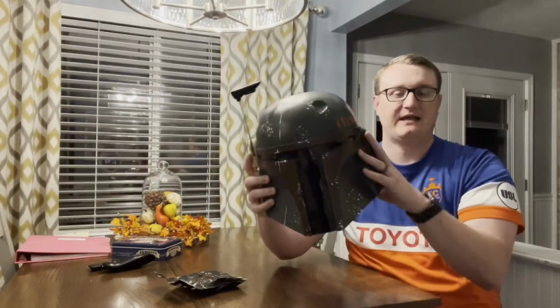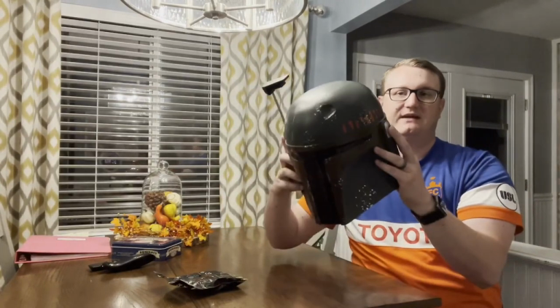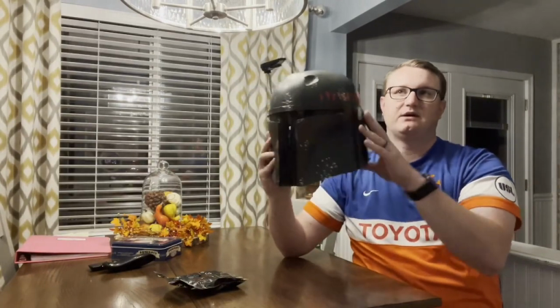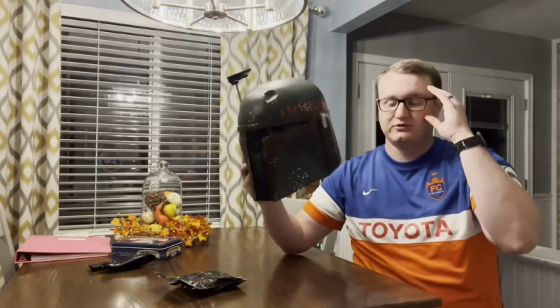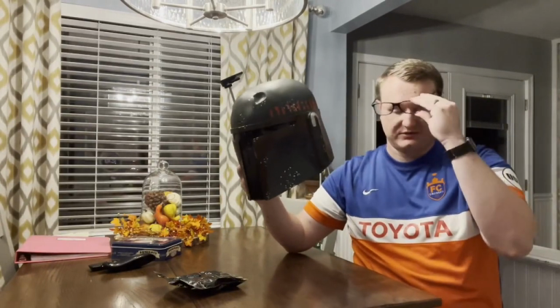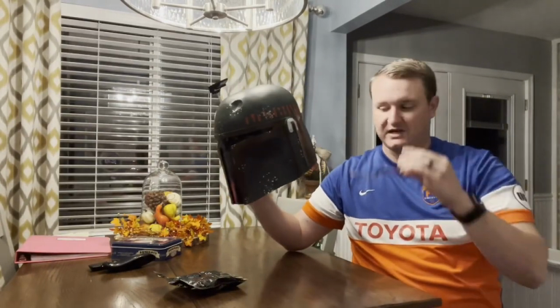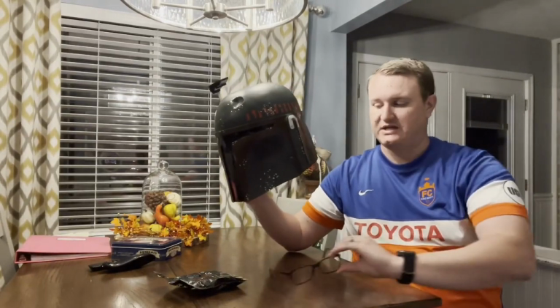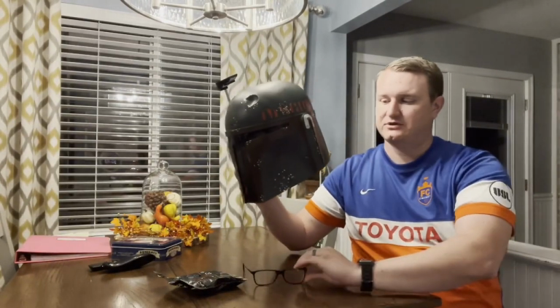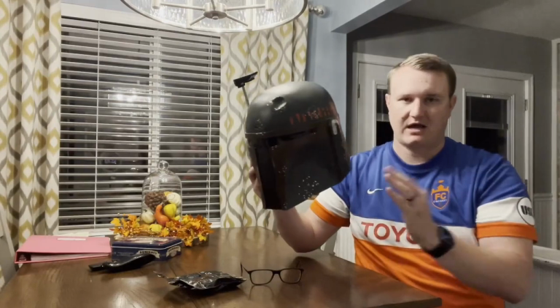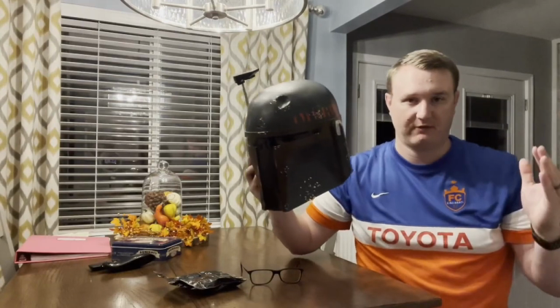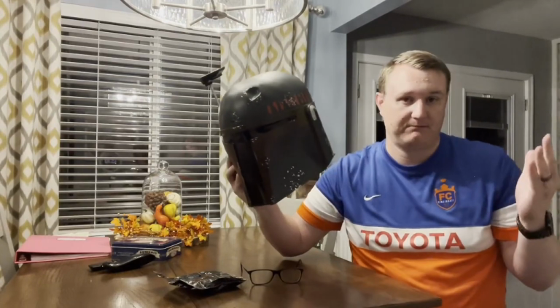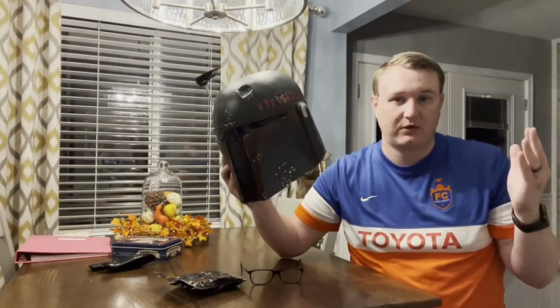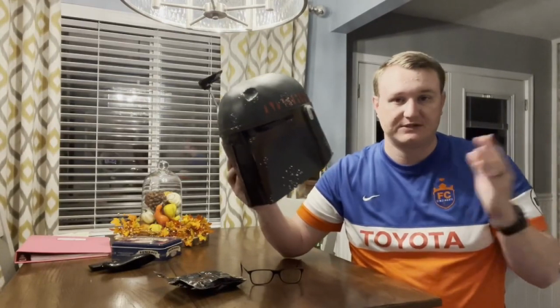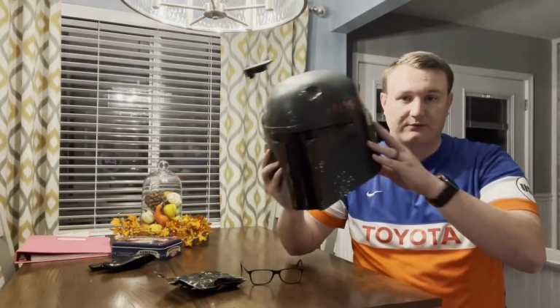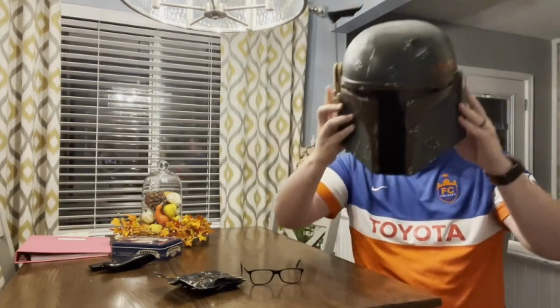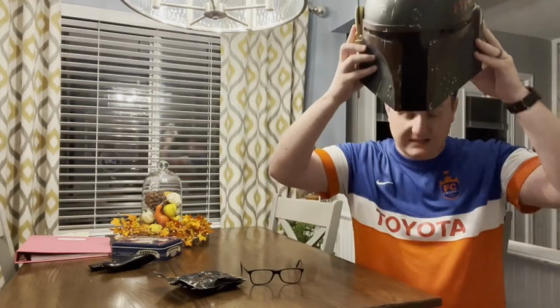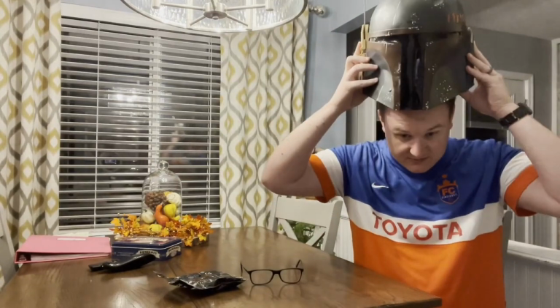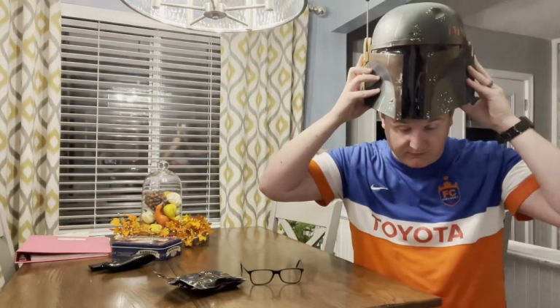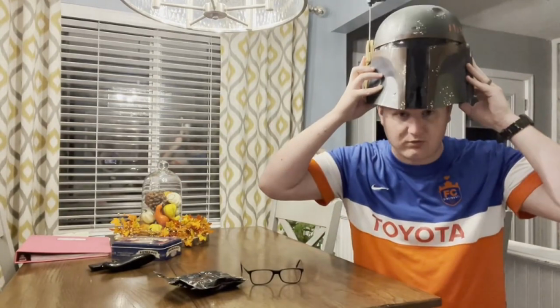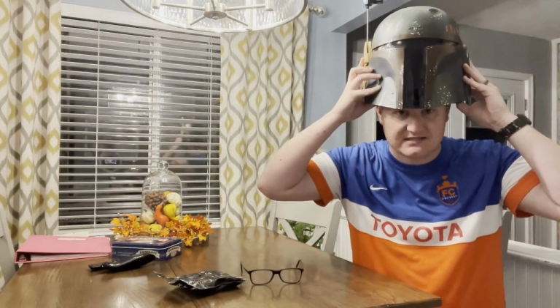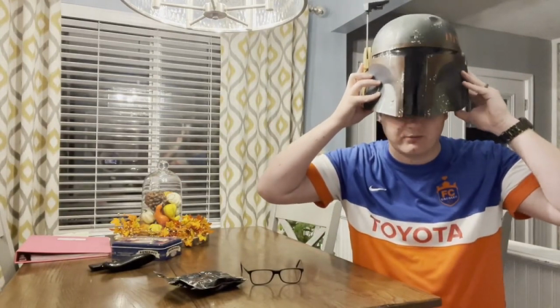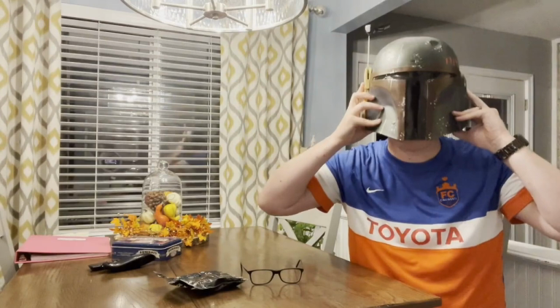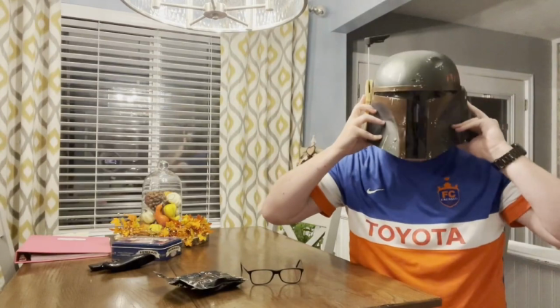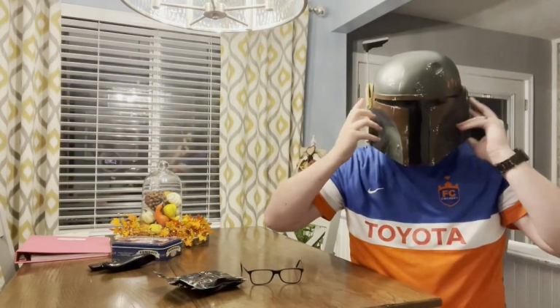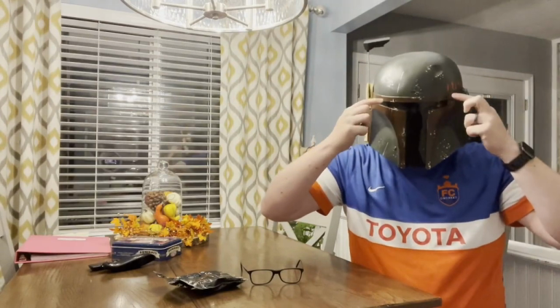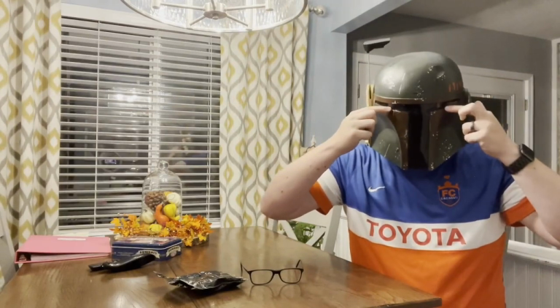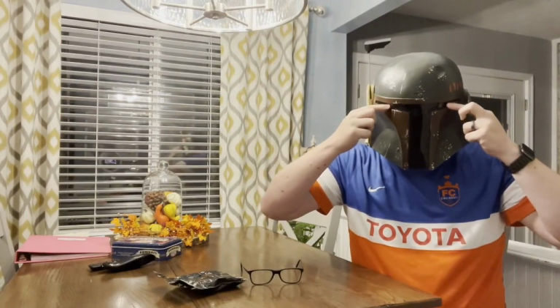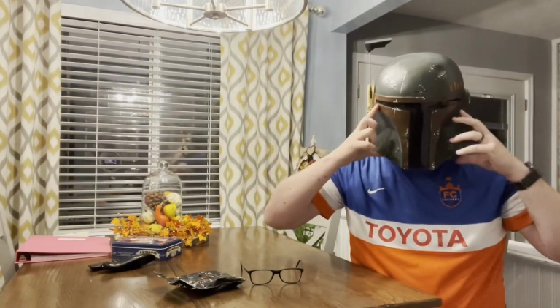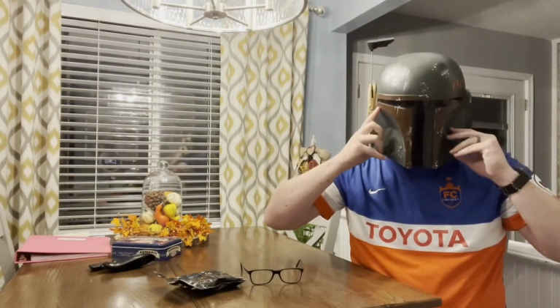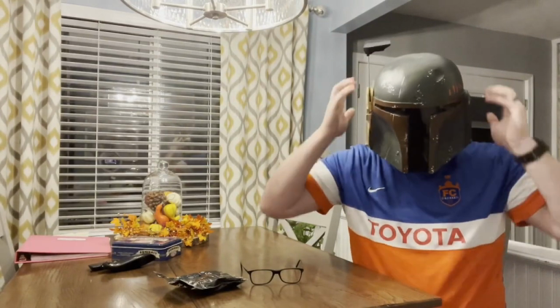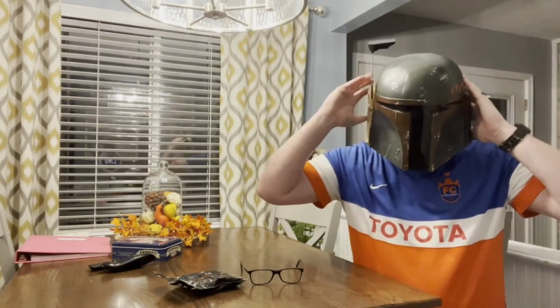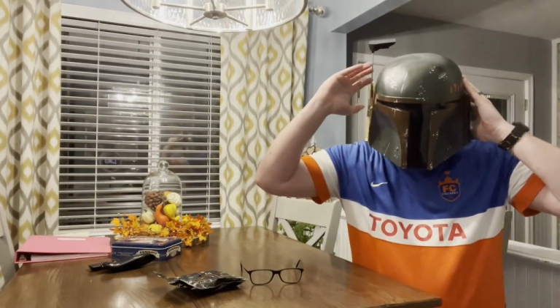It fits most adults and most teenagers. I'm a very big adult — I'm six foot three and a big guy, and it fits me perfectly. You can see through it; you can see straight through here.